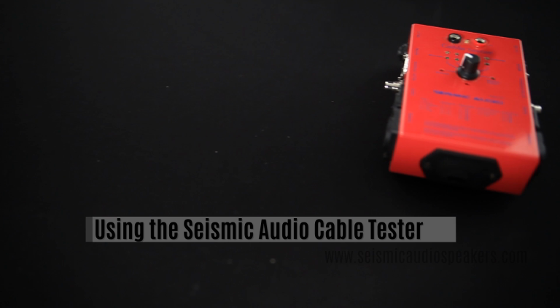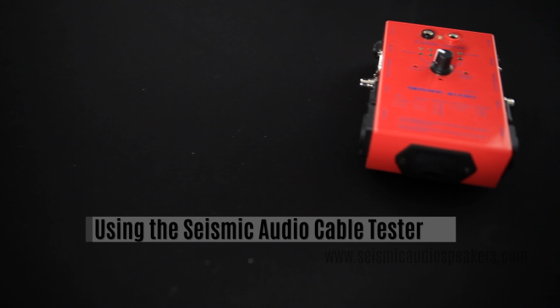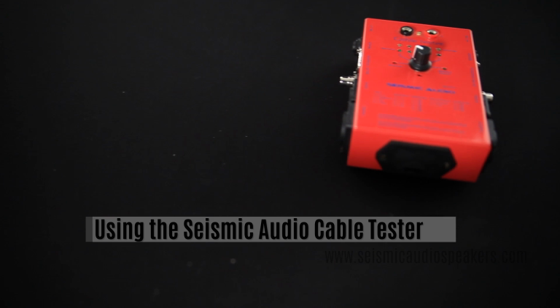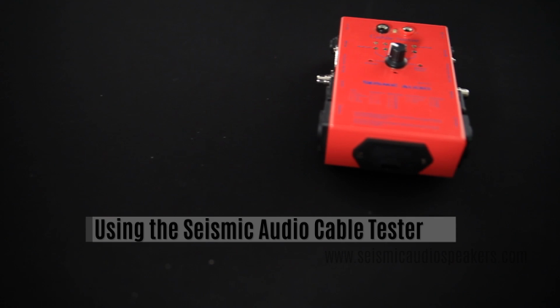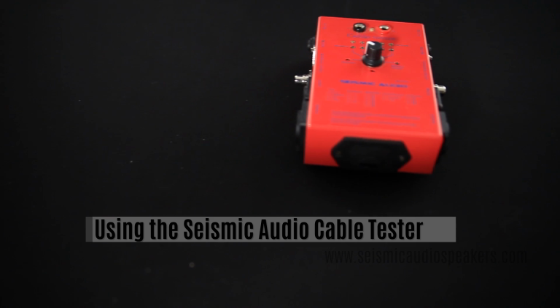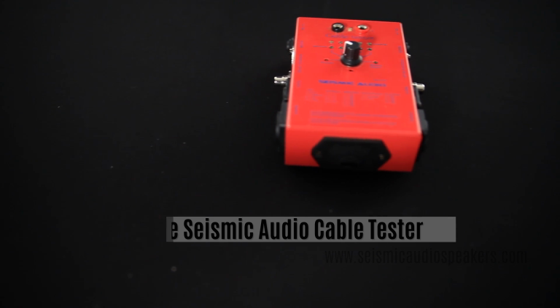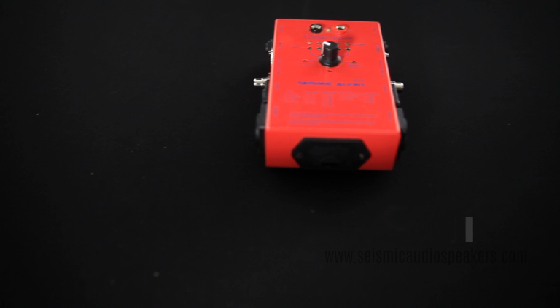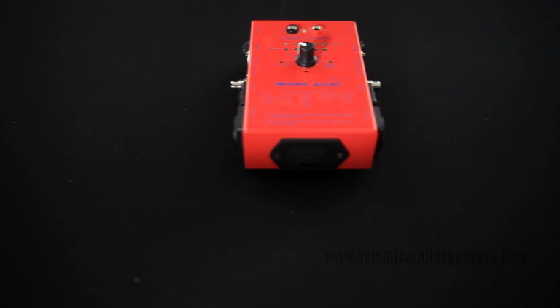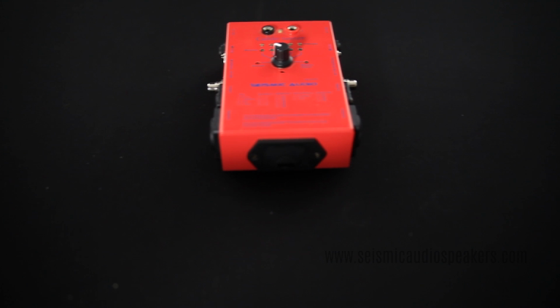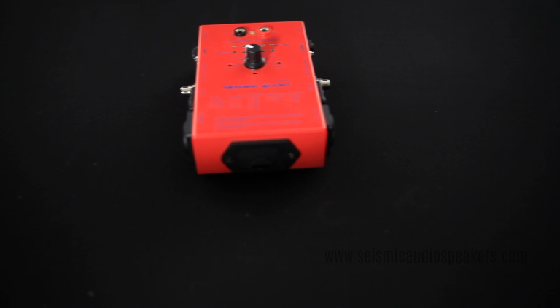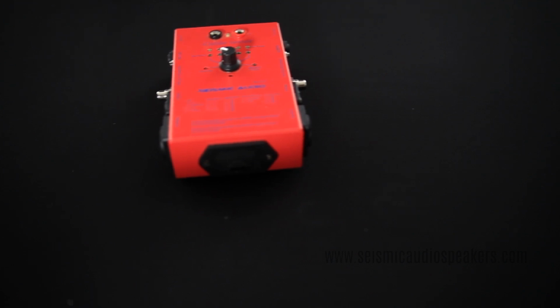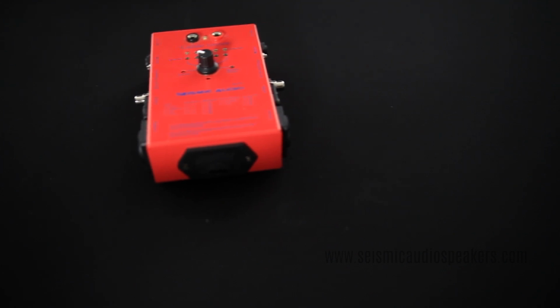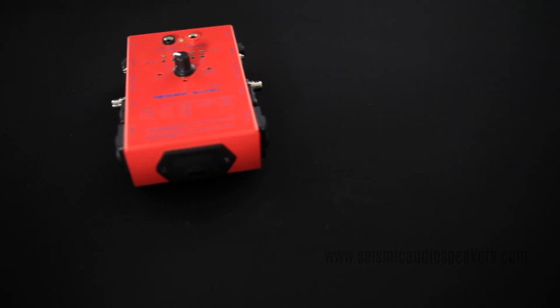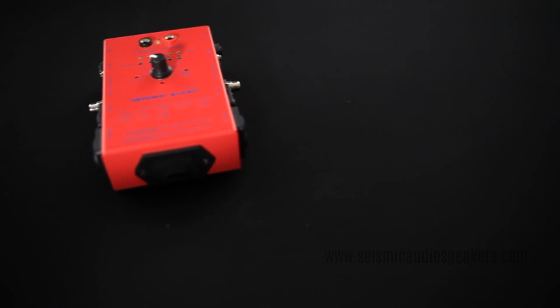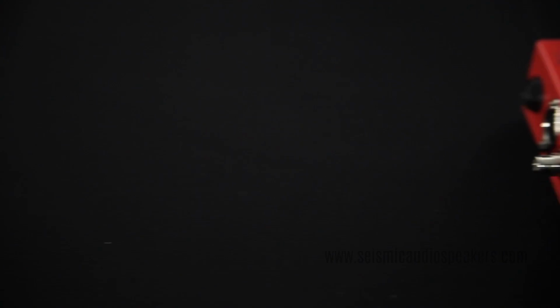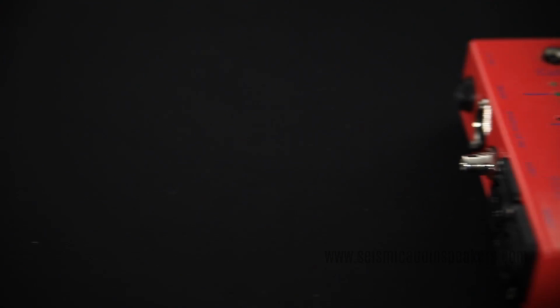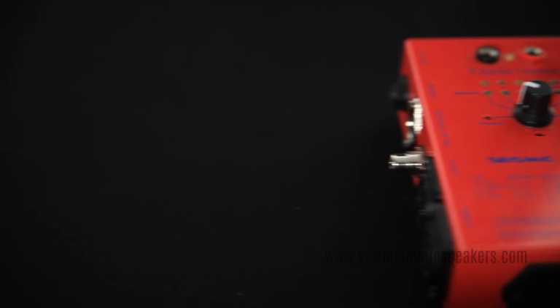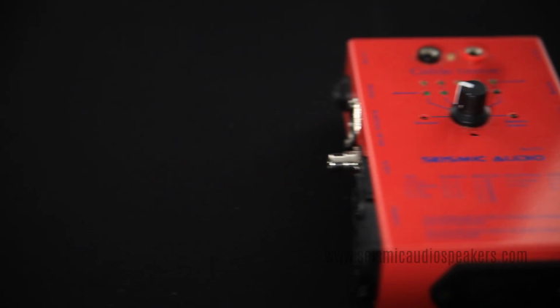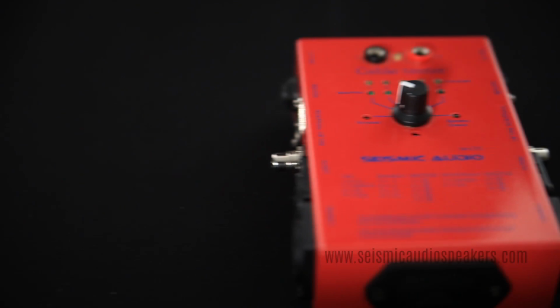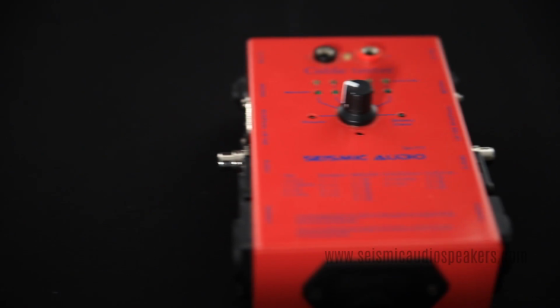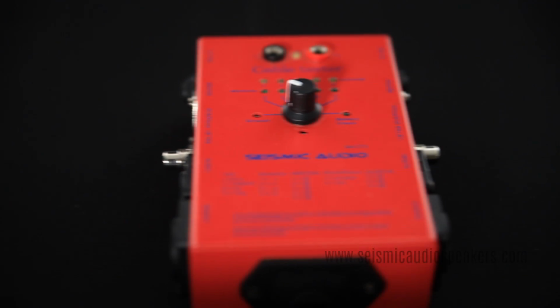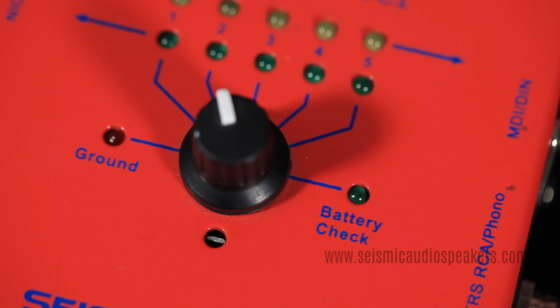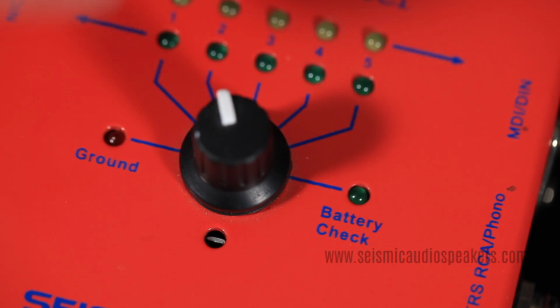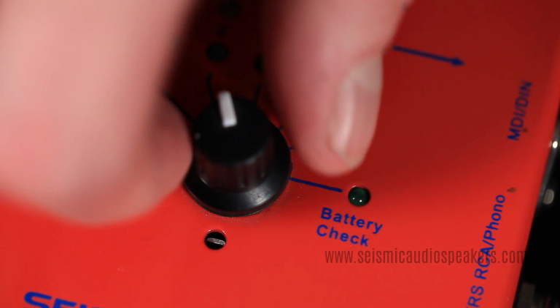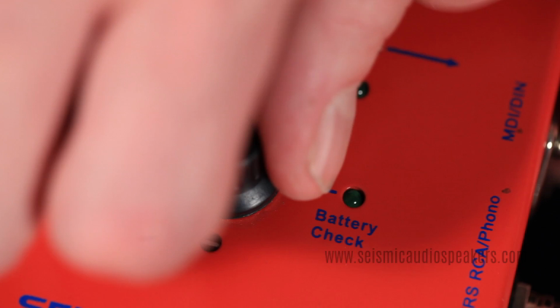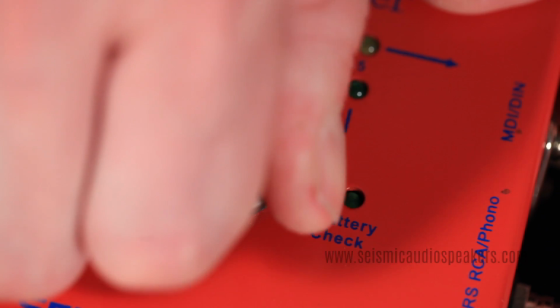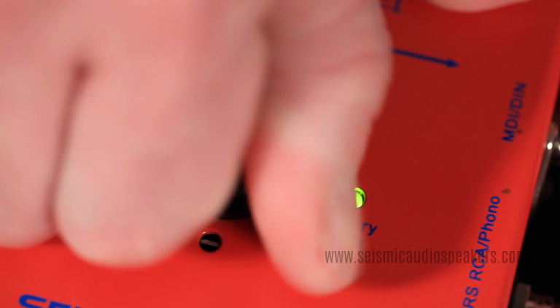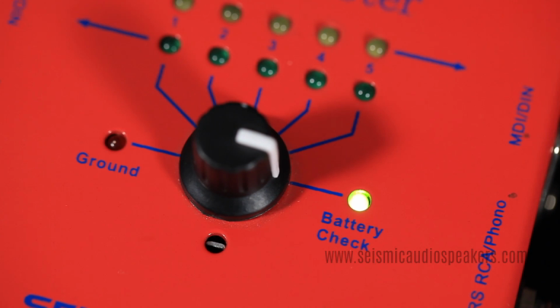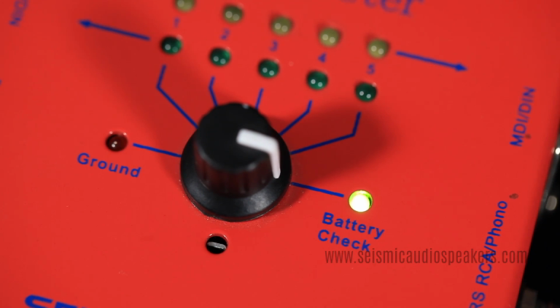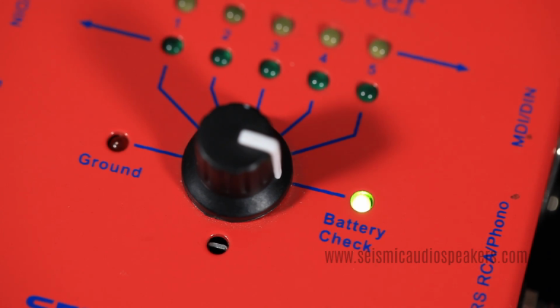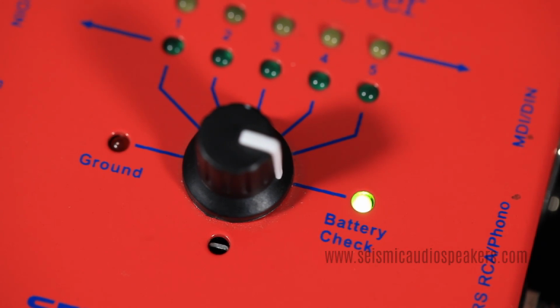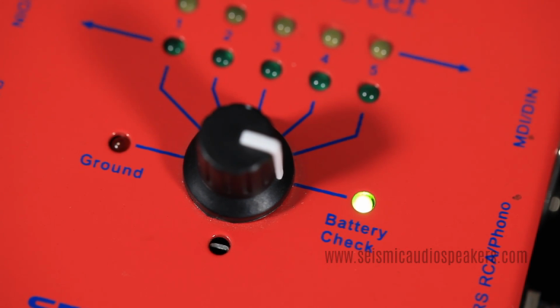The Seismic Audio Cable Tester tests continuity to ensure that your signal is good from one connector to another. To start, test the battery by moving the switch to the battery check.